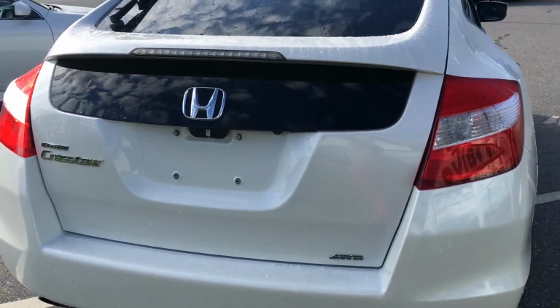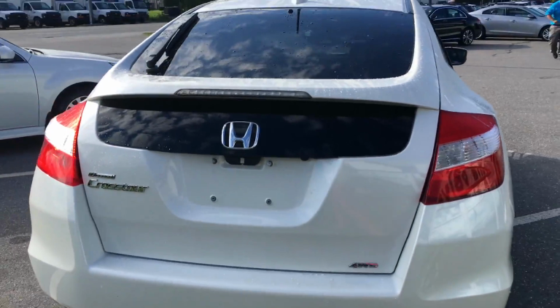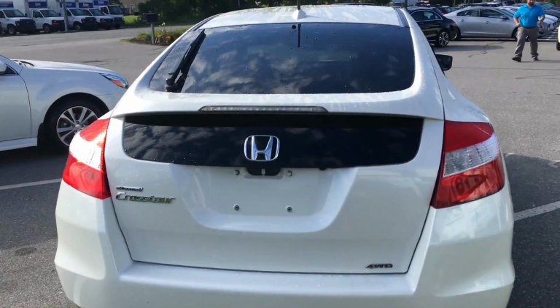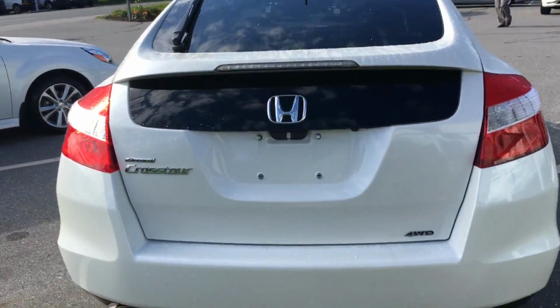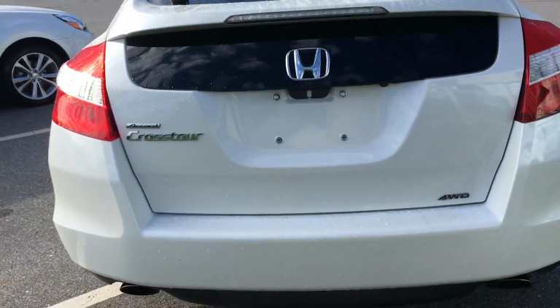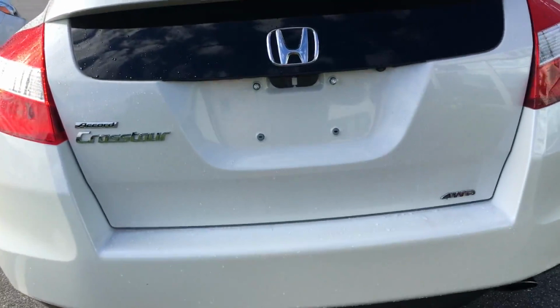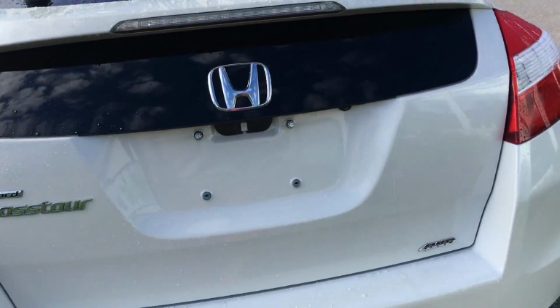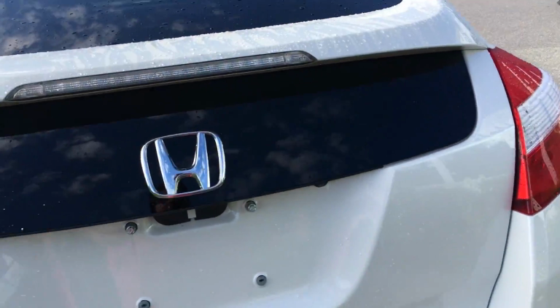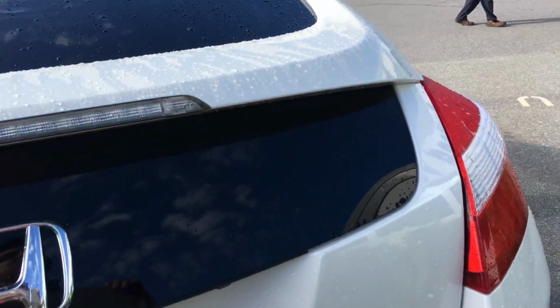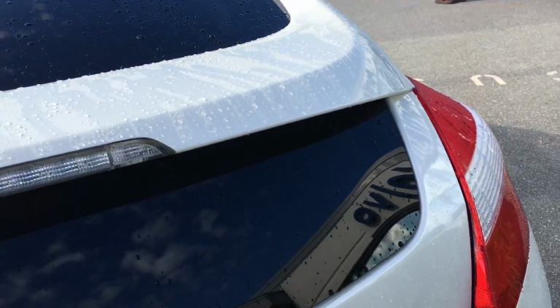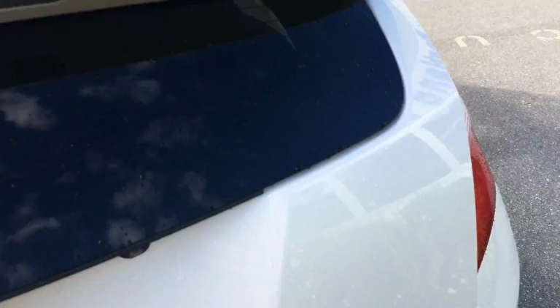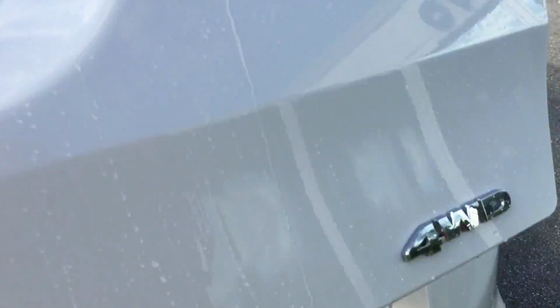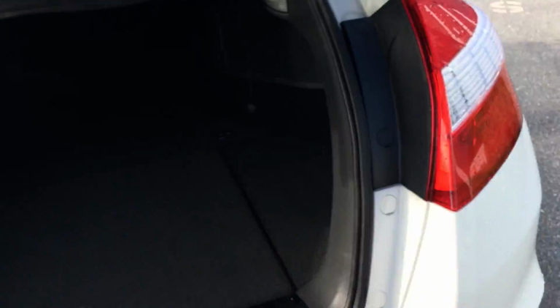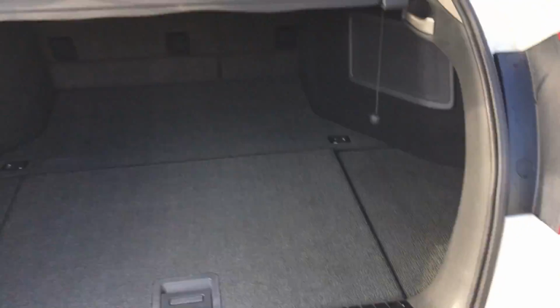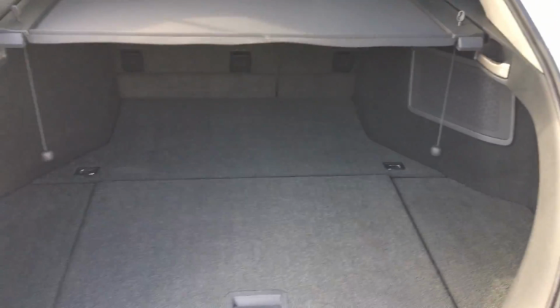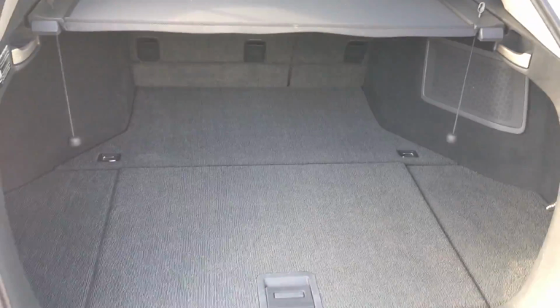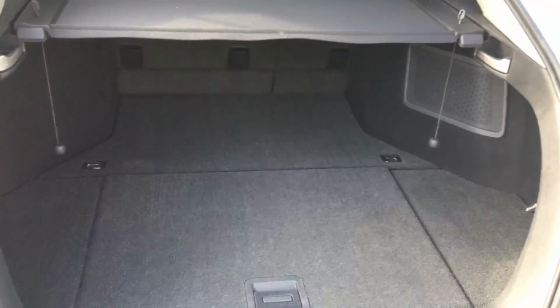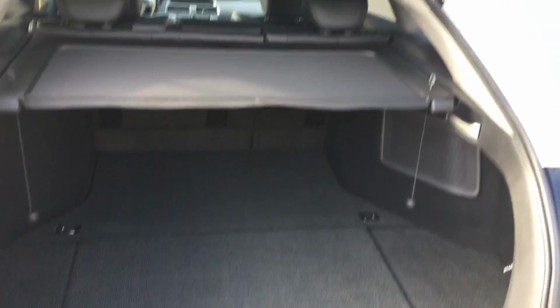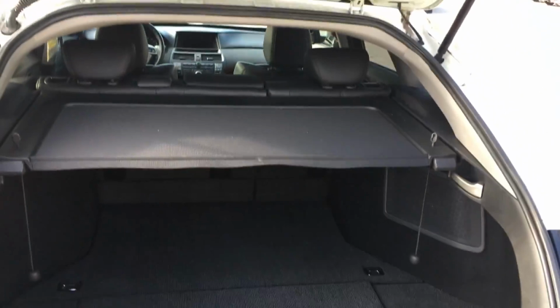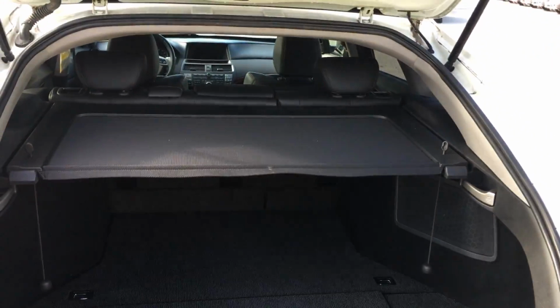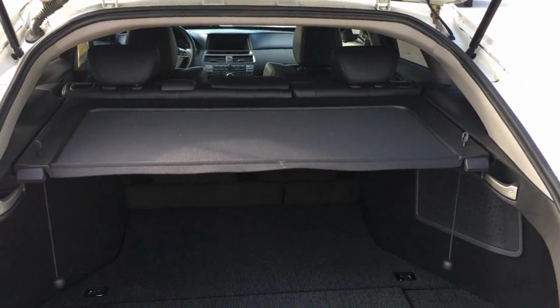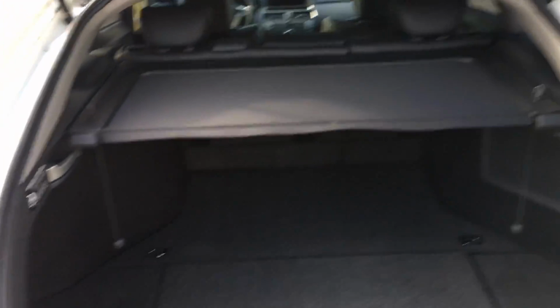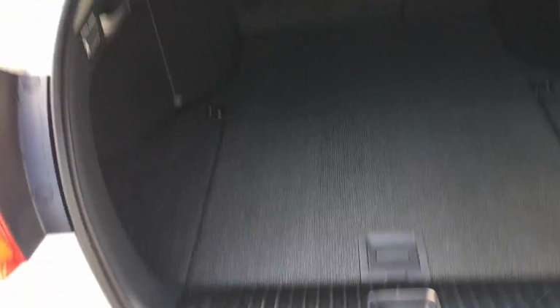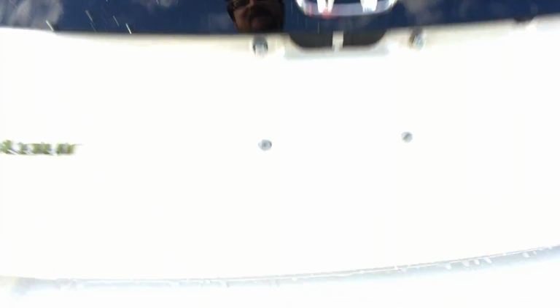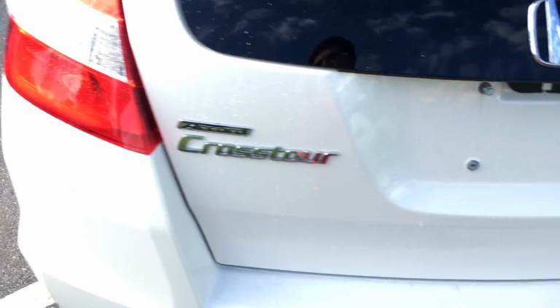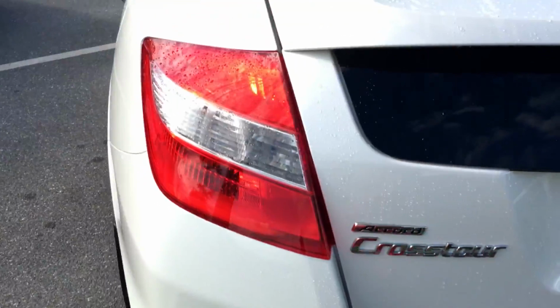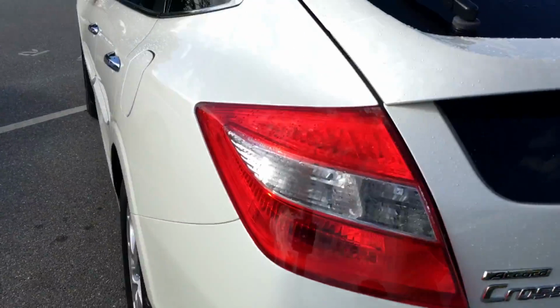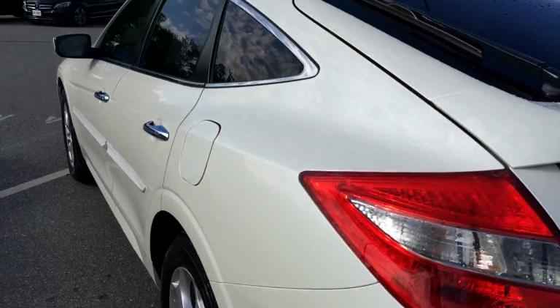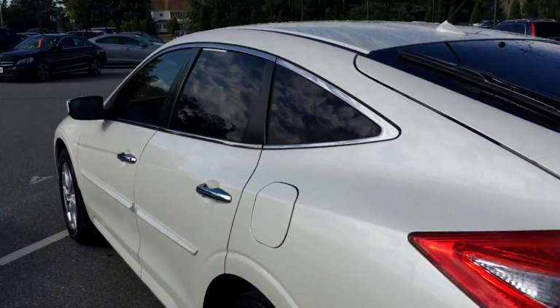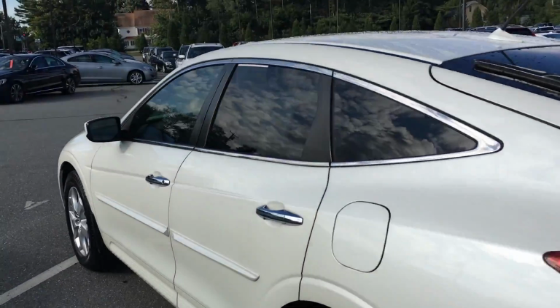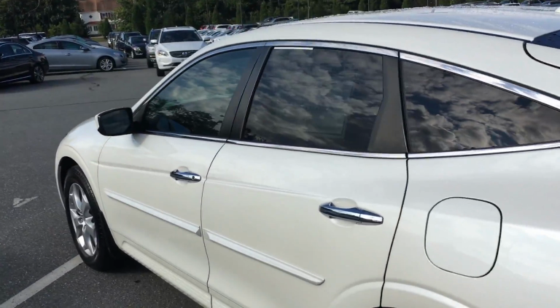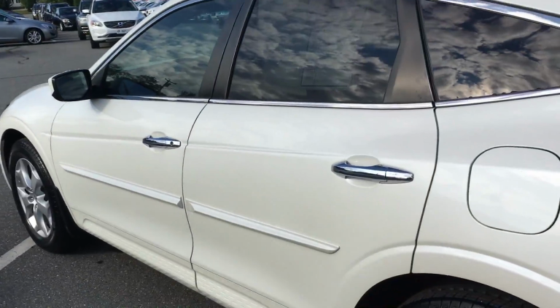This car has loads of space in the trunk. Backup camera, it is all-wheel drive, four-wheel drive vehicle. It's kind of the size of a sedan, space of a mini SUV.